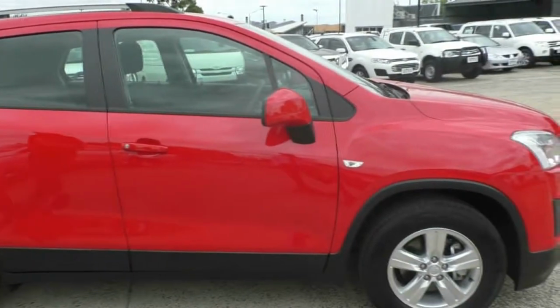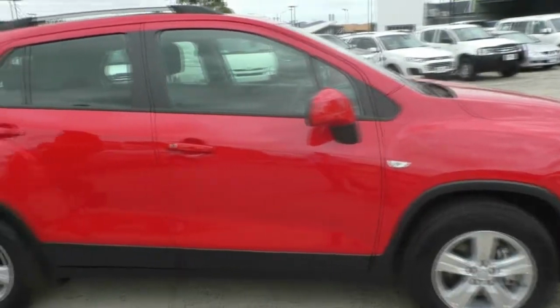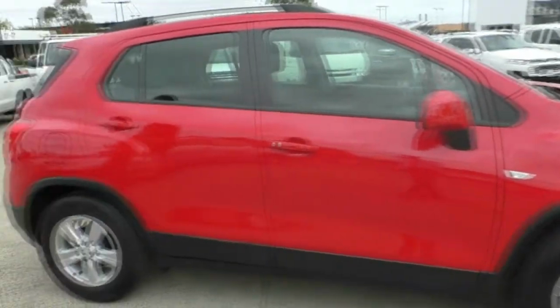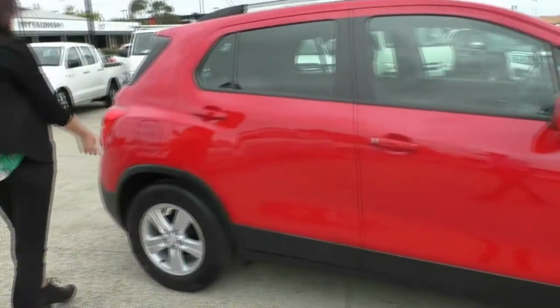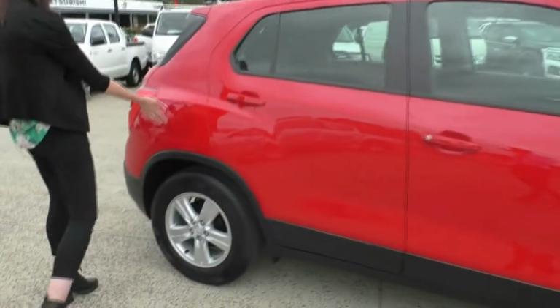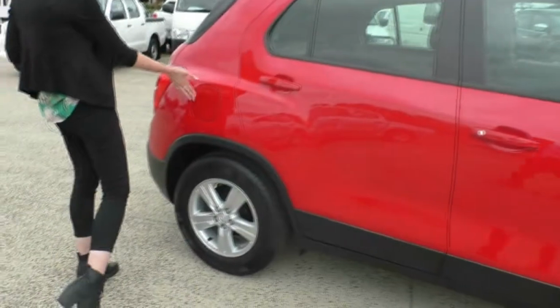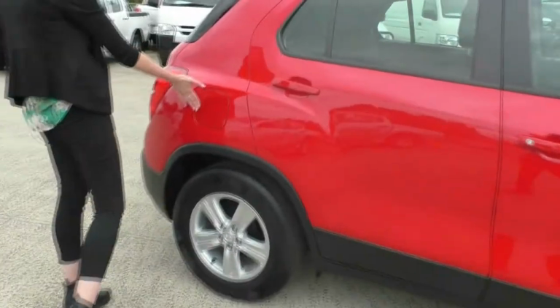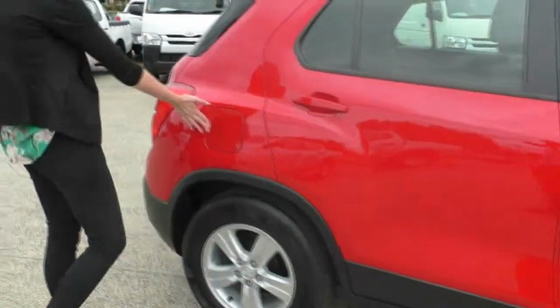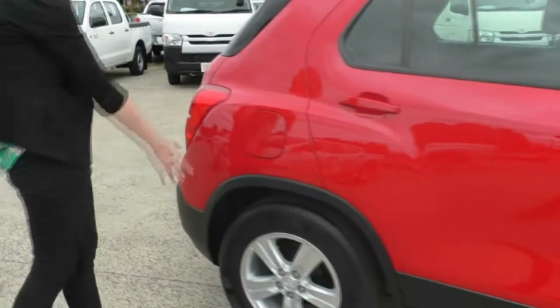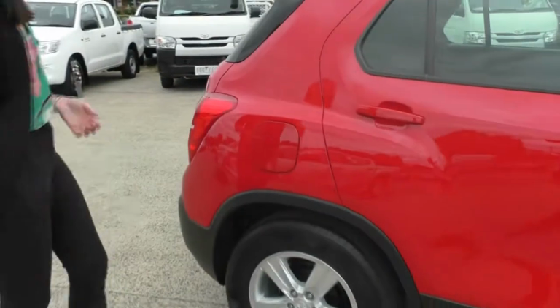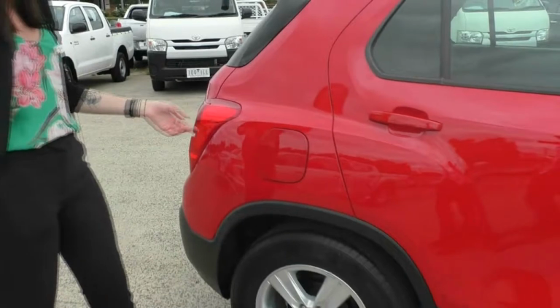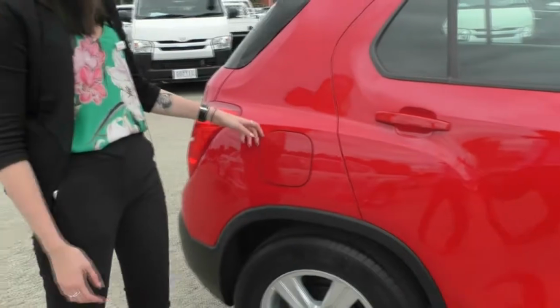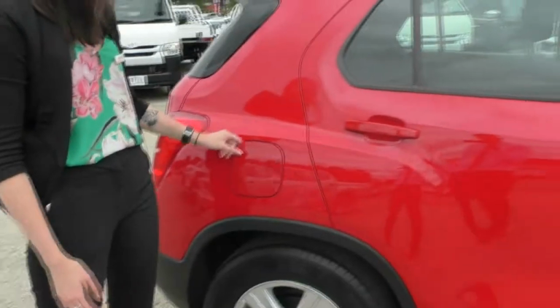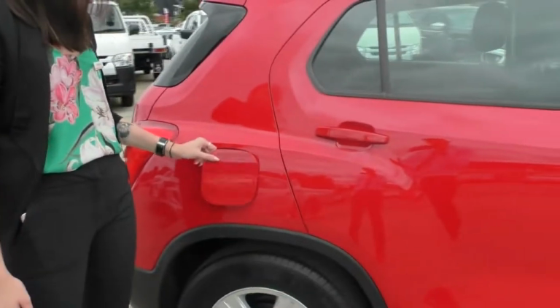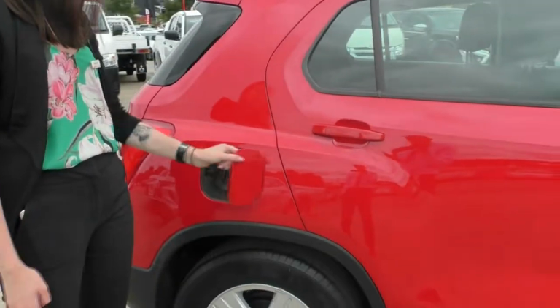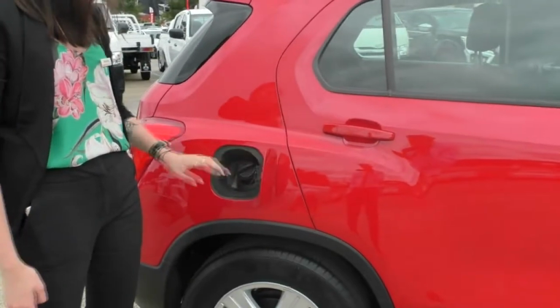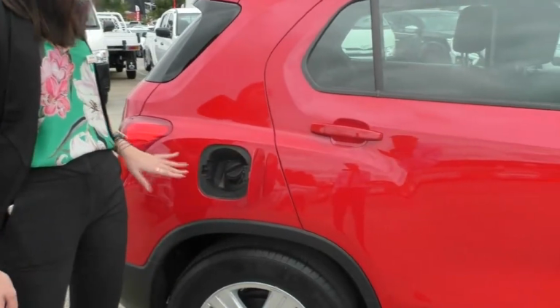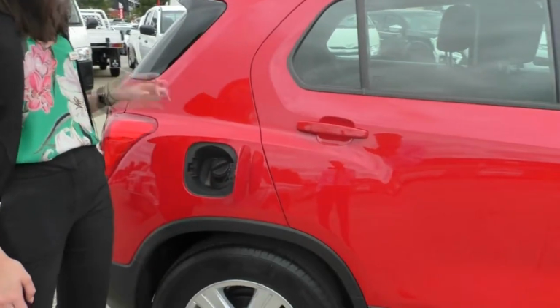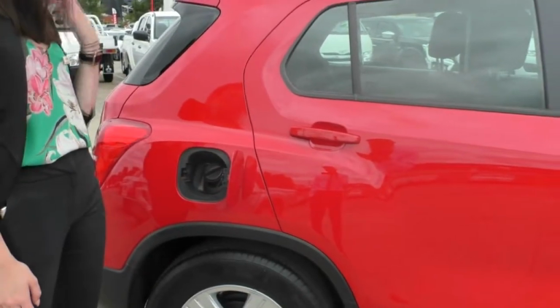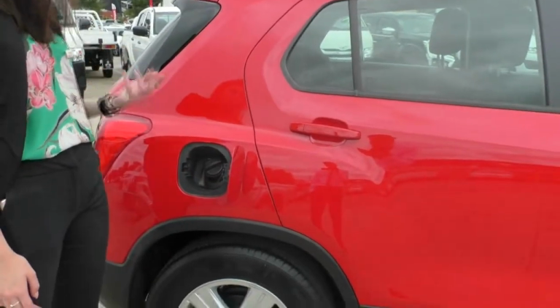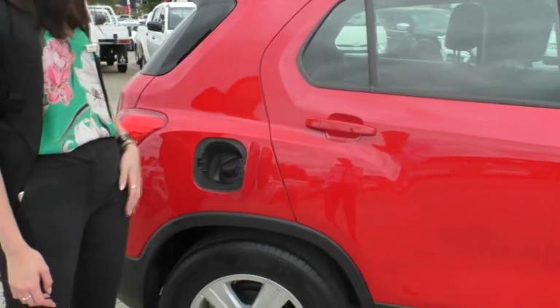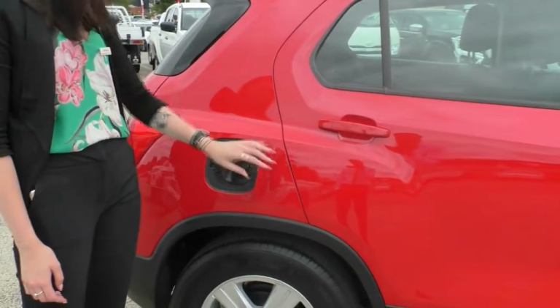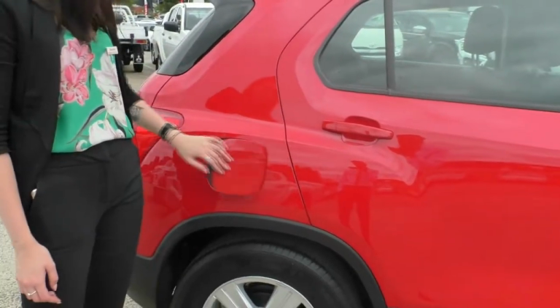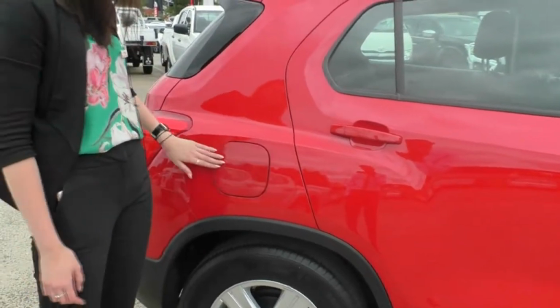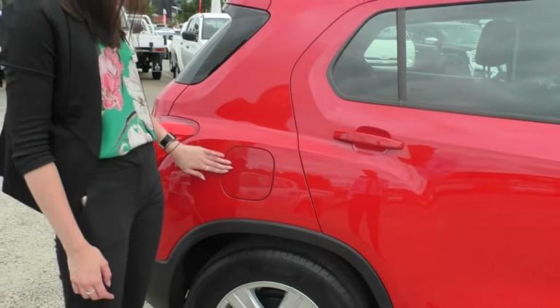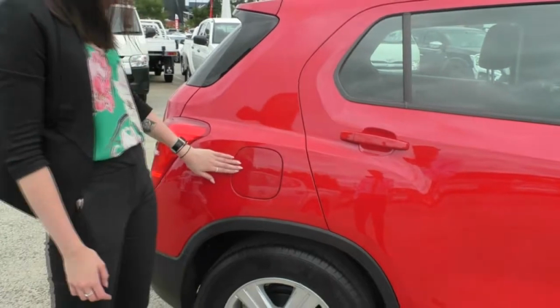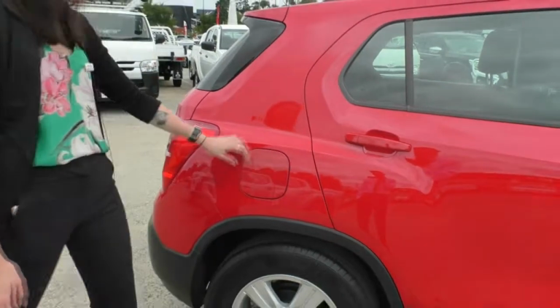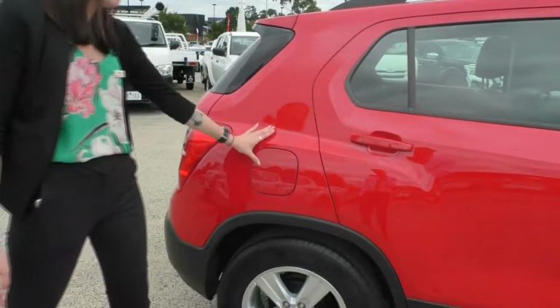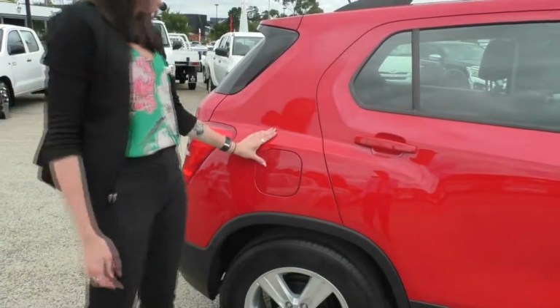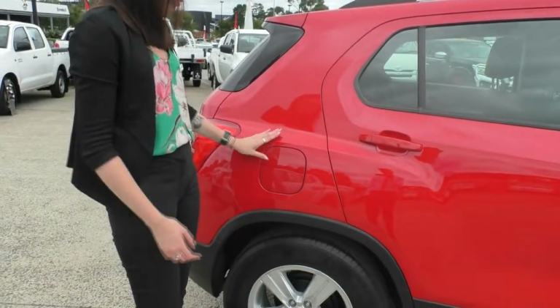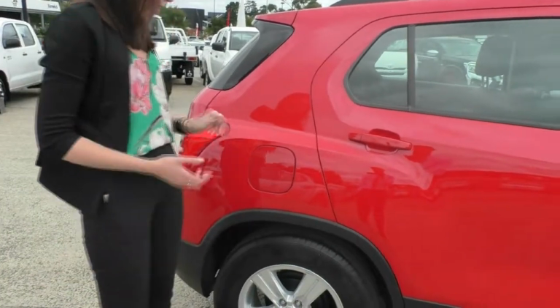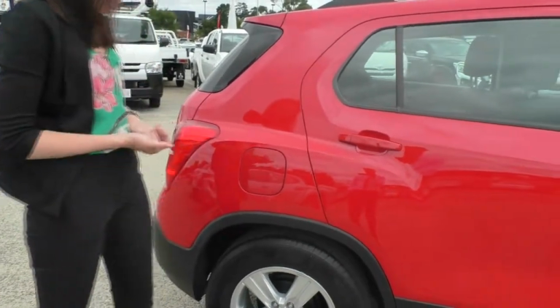You do have your fuel filler cap over on your driver's side here, and it is as simple as just pushing it in and opening it up. When the car is locked, it will not be able to open.